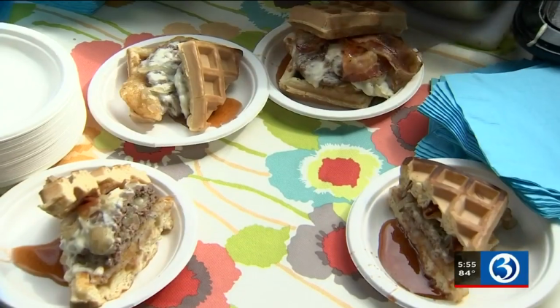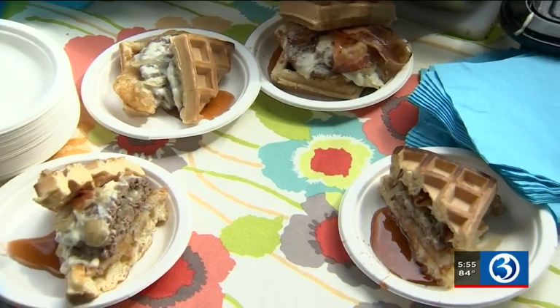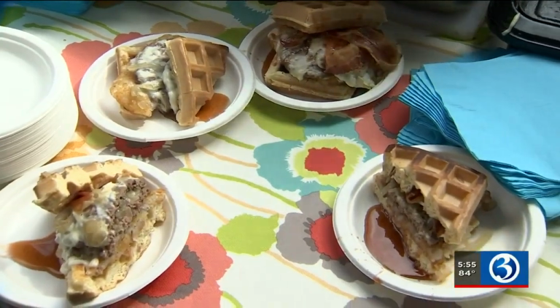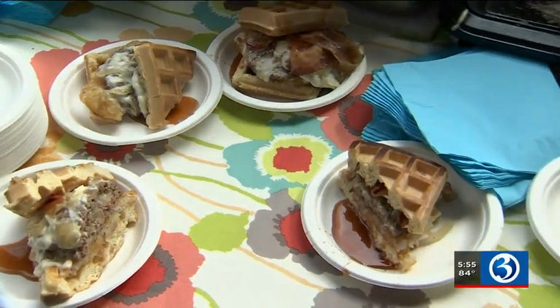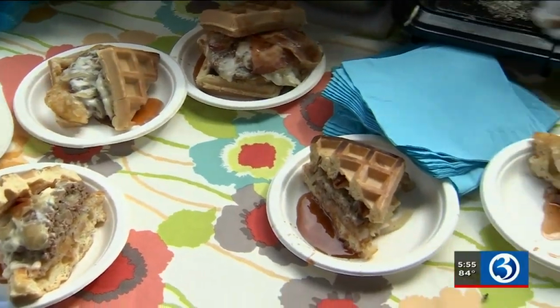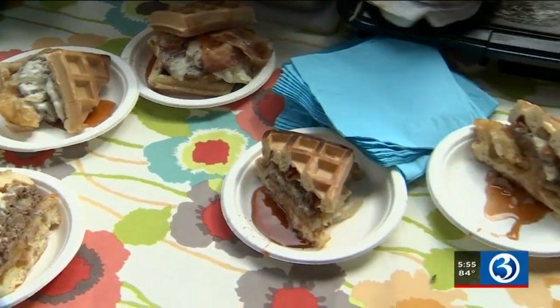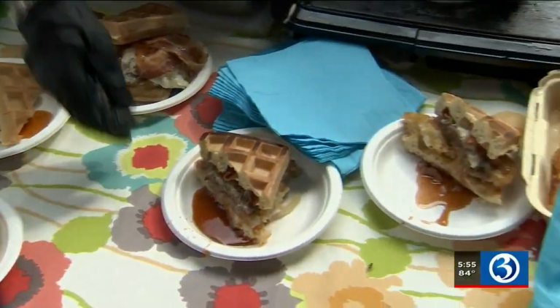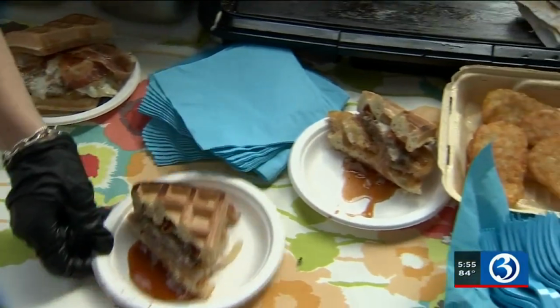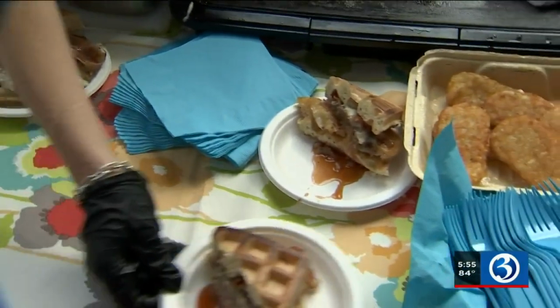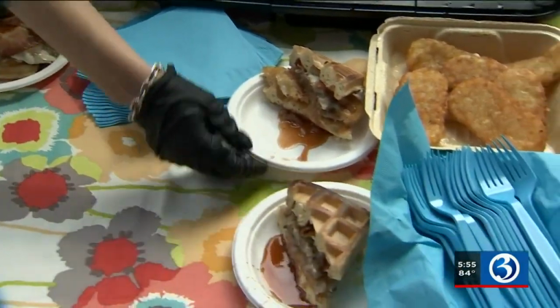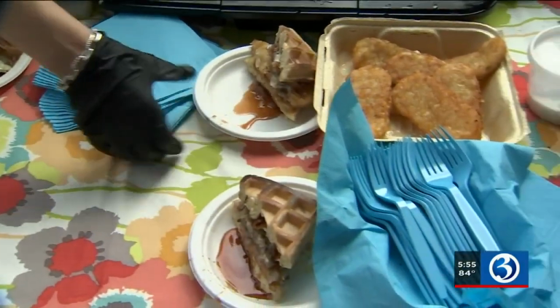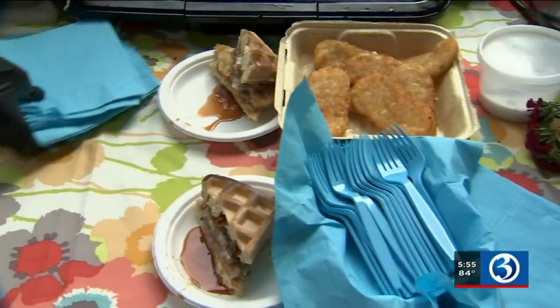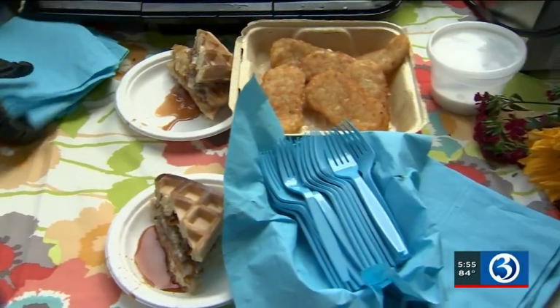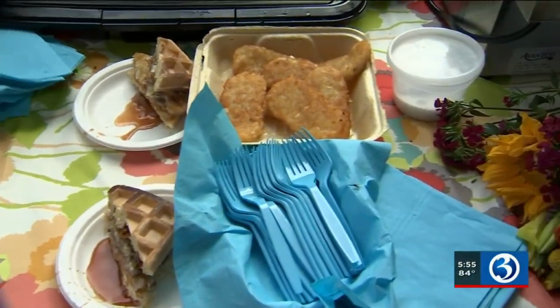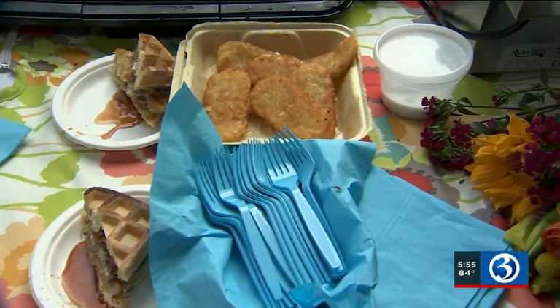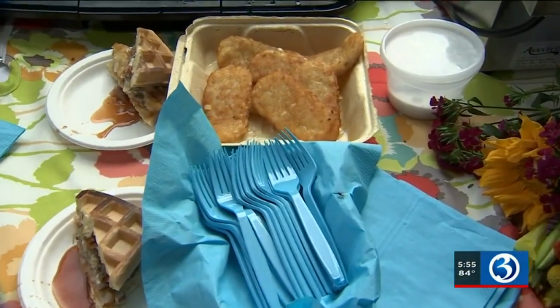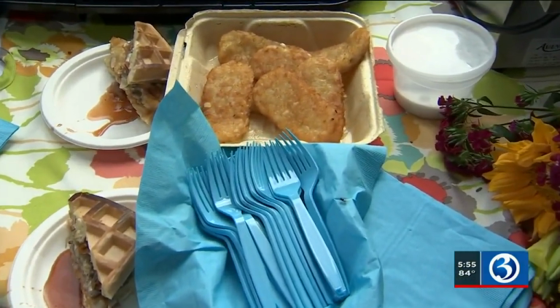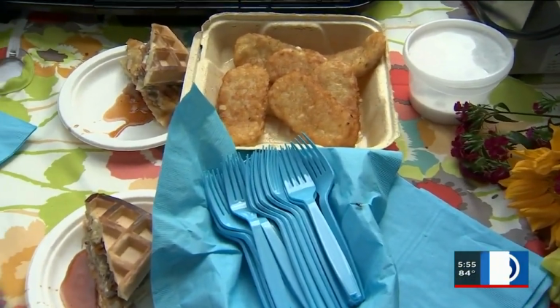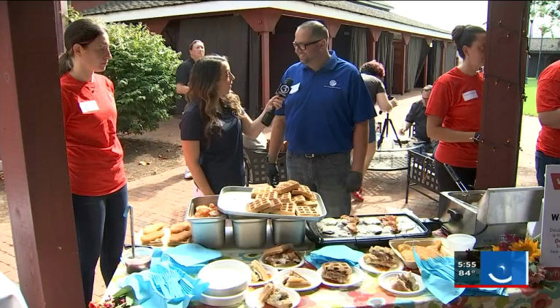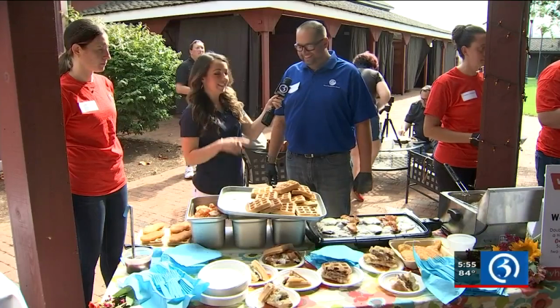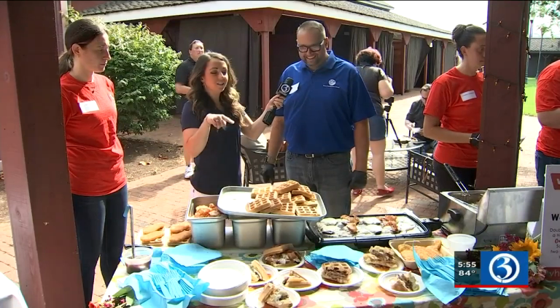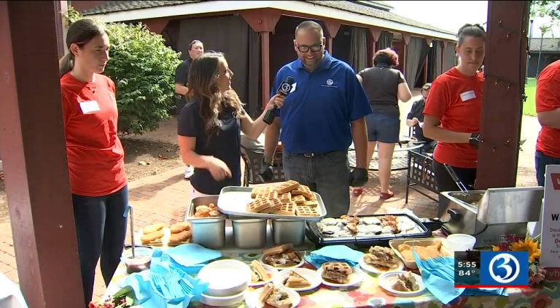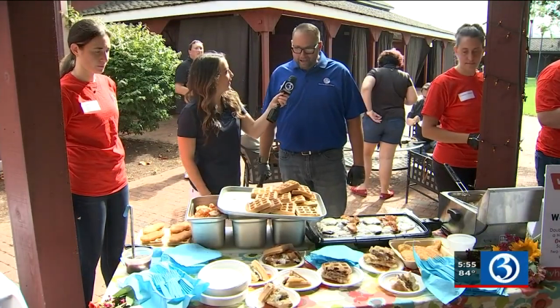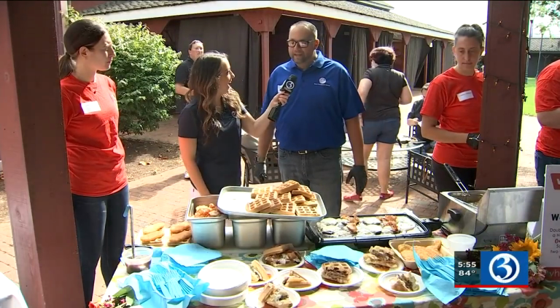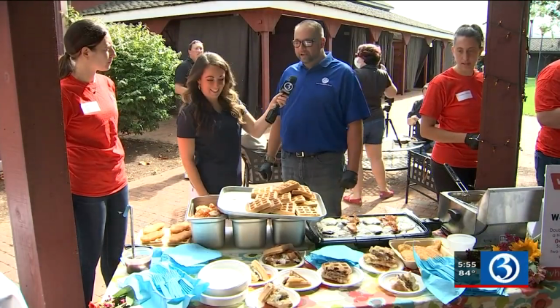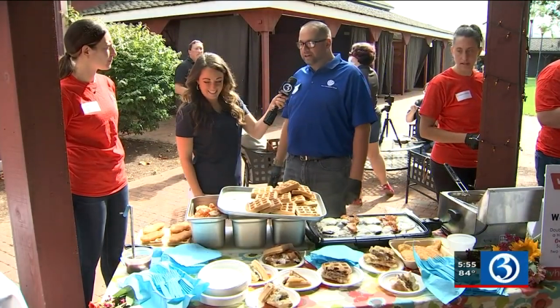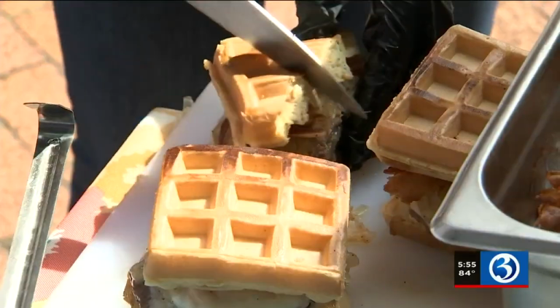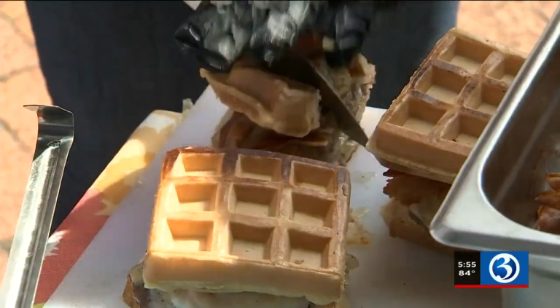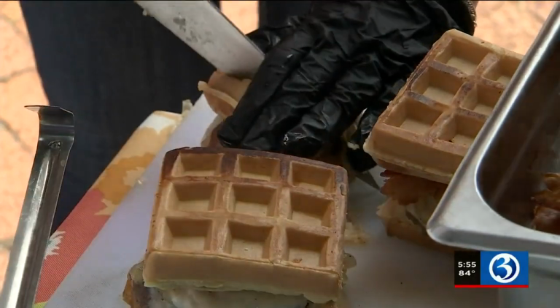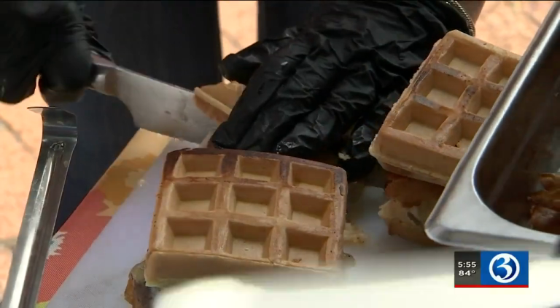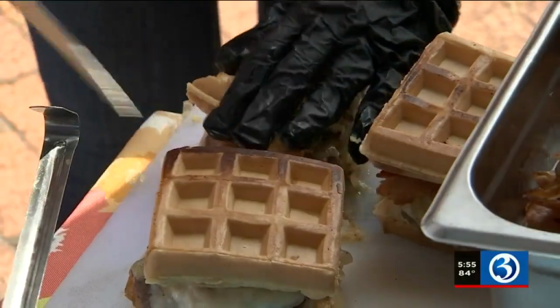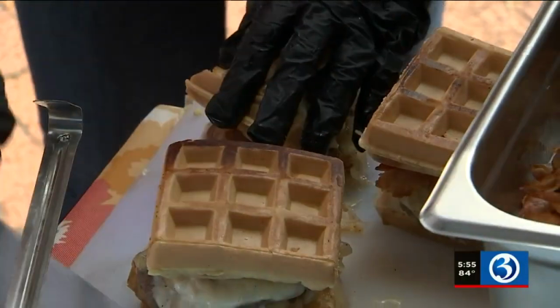Now let's get back to that waffle burger: two patties, bacon, cheese, hash browns, and onions, right between two waffles. And there's a sauce on there too — they're doing a spicy maple sauce, served on the side for a little dipping action.